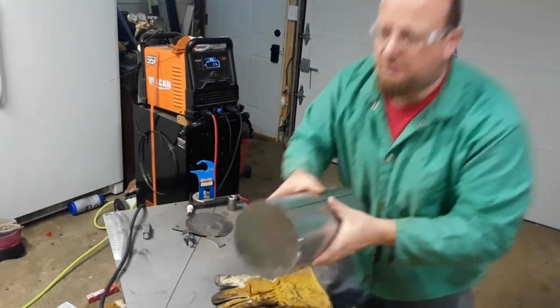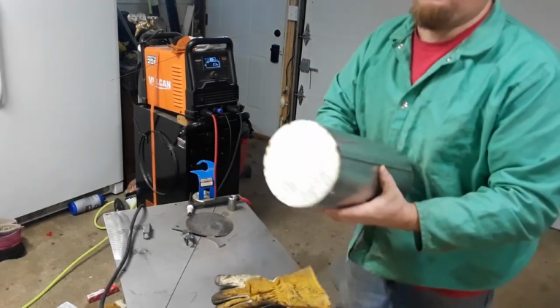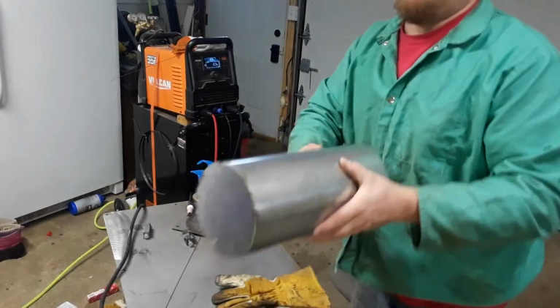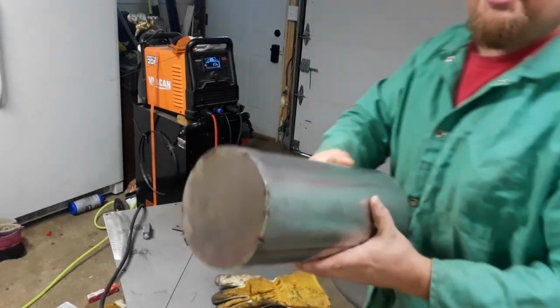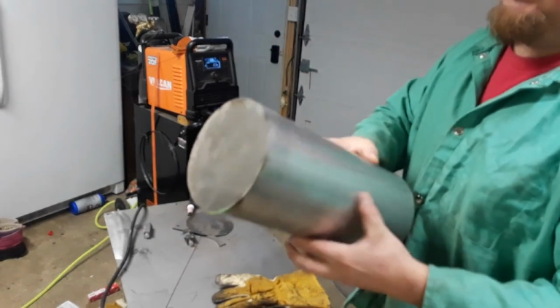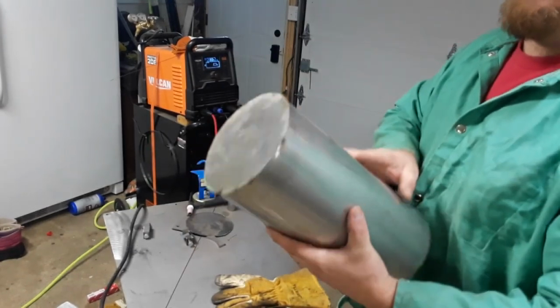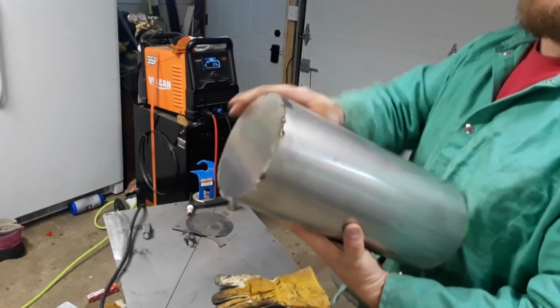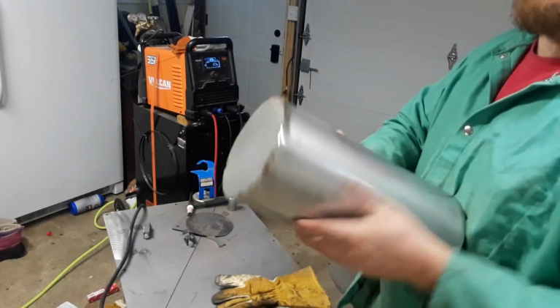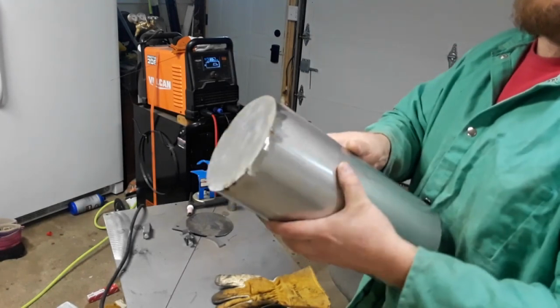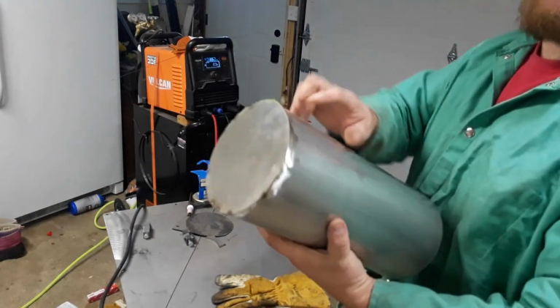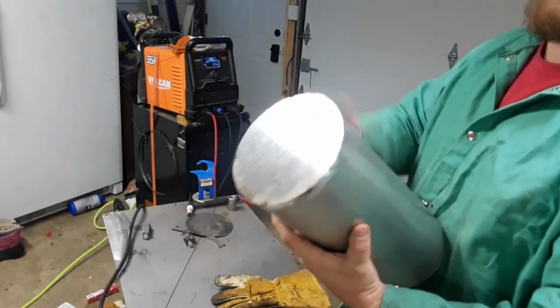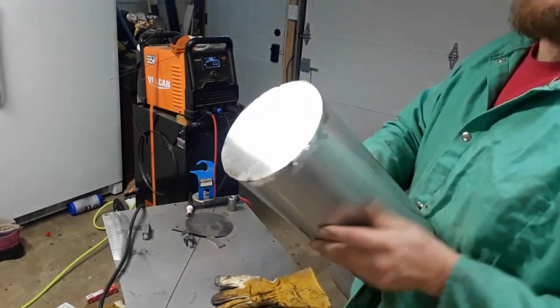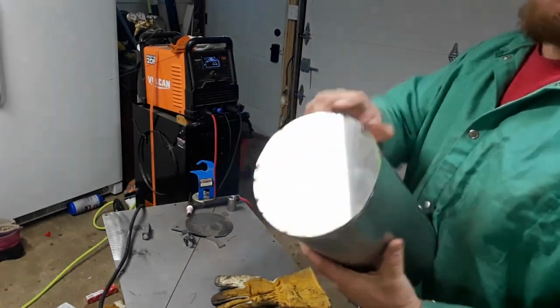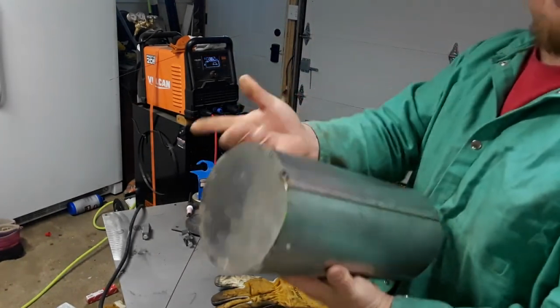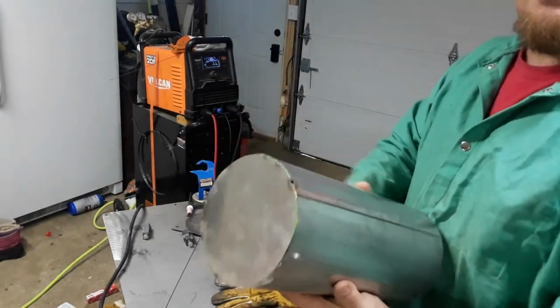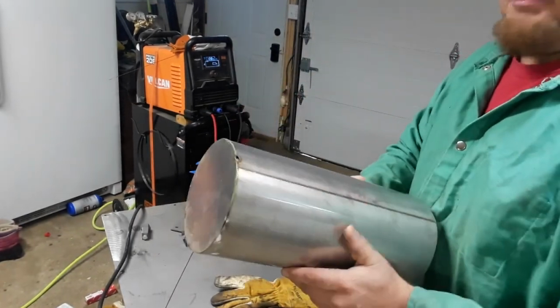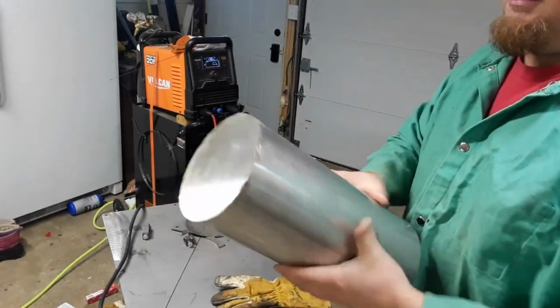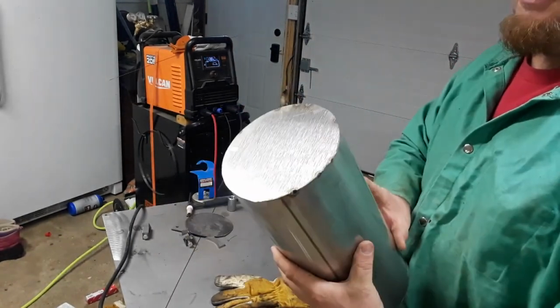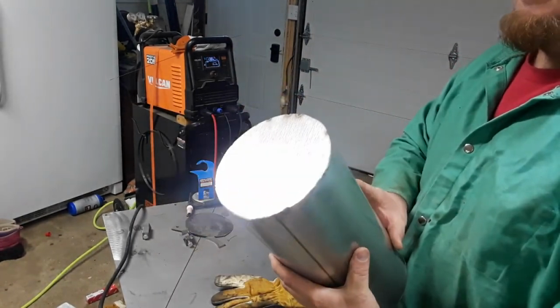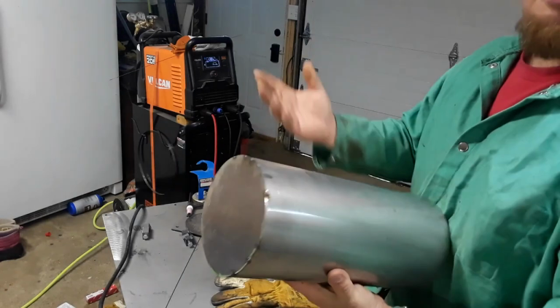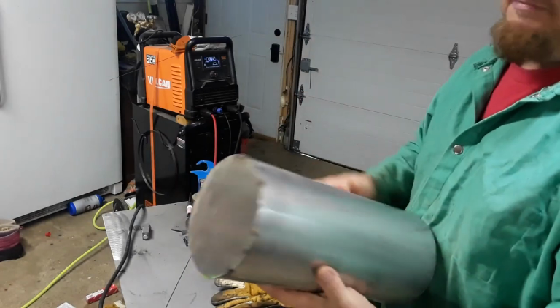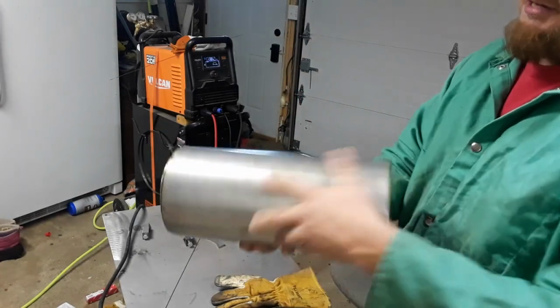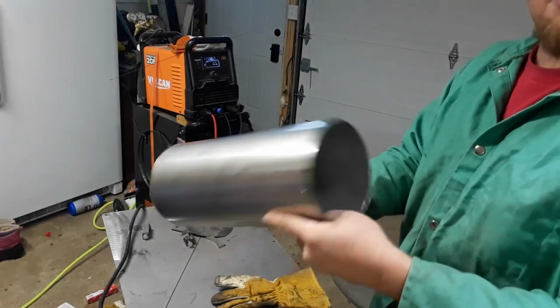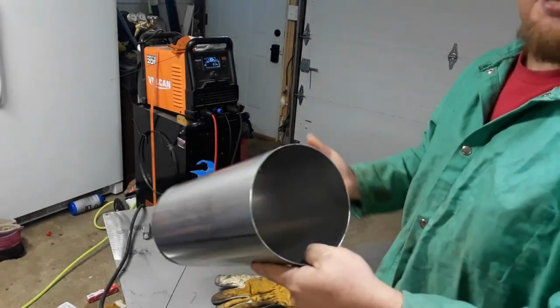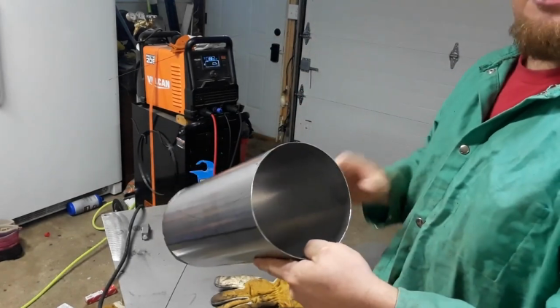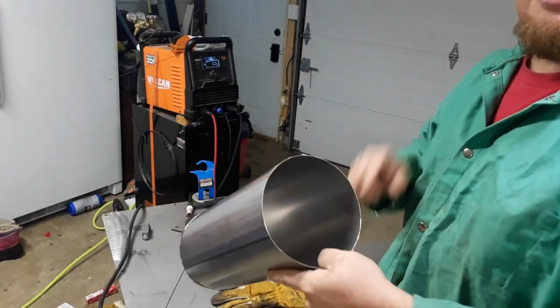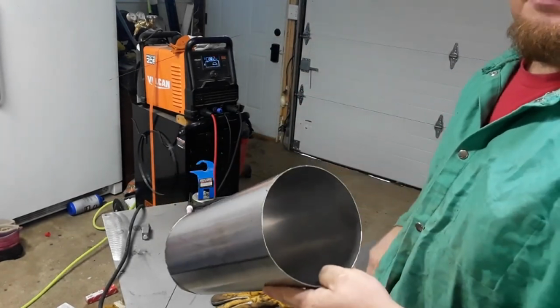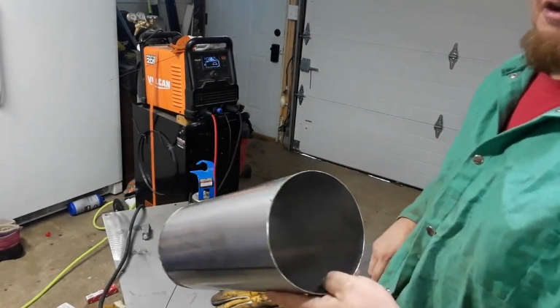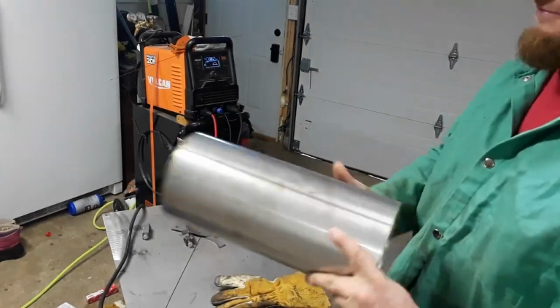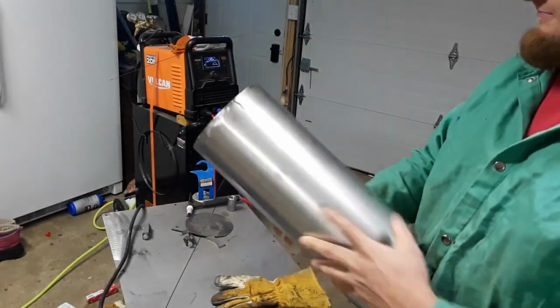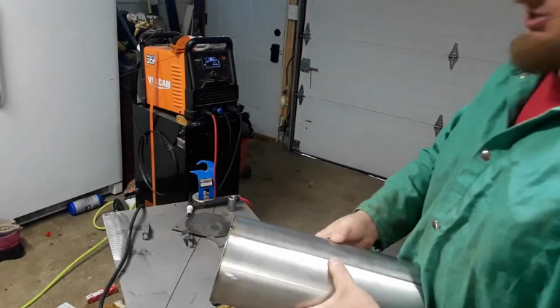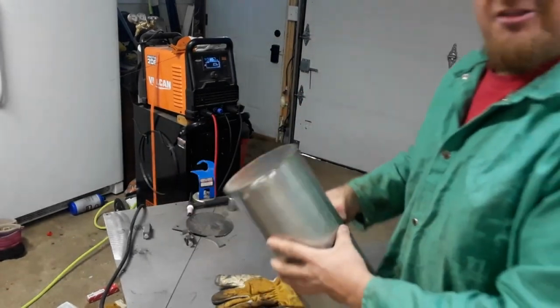I did it that way just to make a neat, nice, even fit all the way around. Just put a tack, then I'm going to go back and weld it. I'll come back in a few minutes — I'm just going to do the same thing on the other end and we'll skip all that.